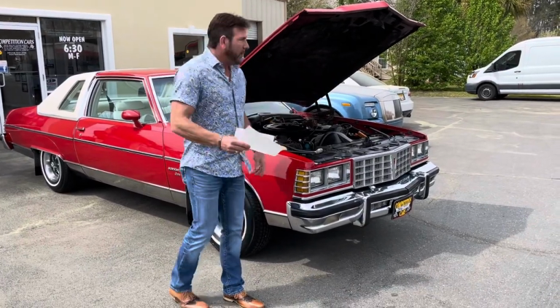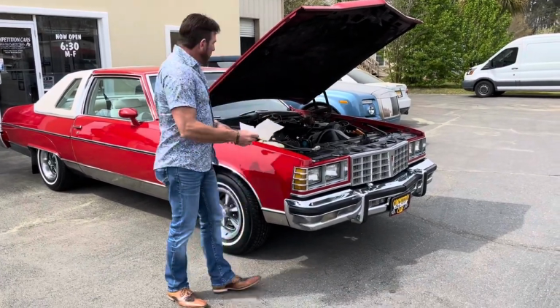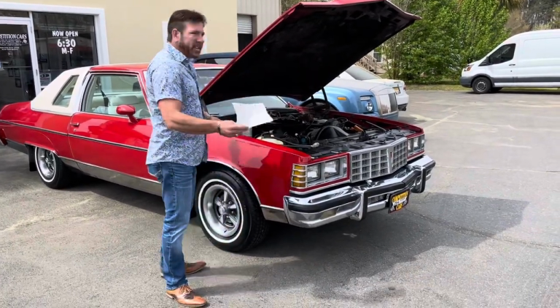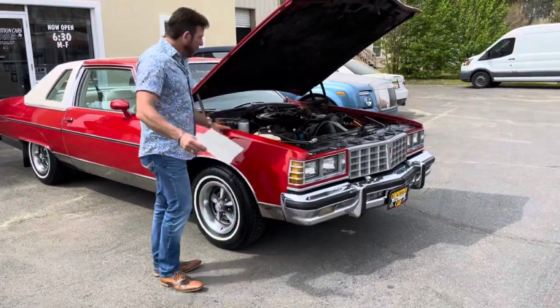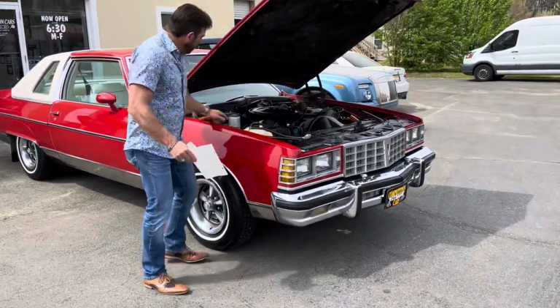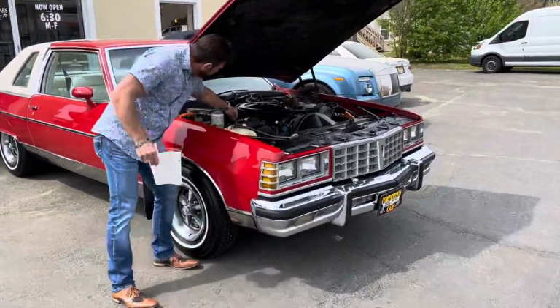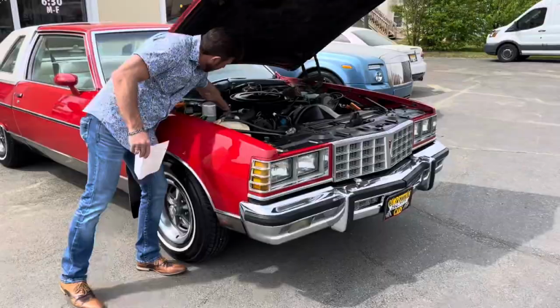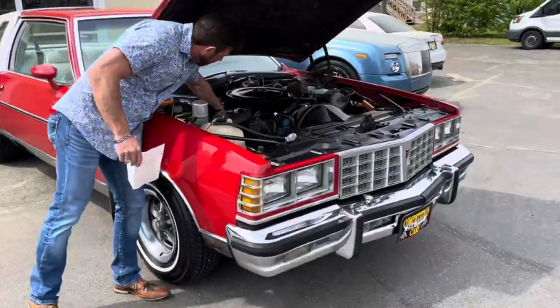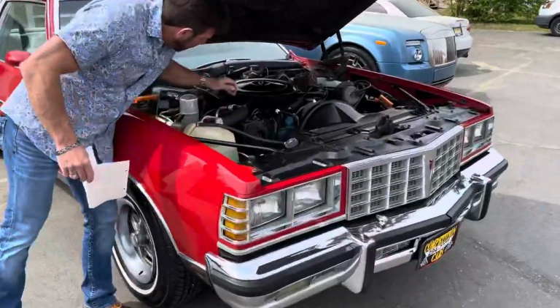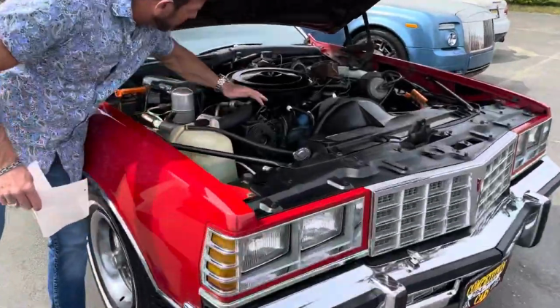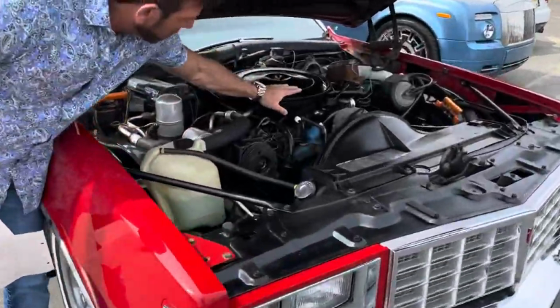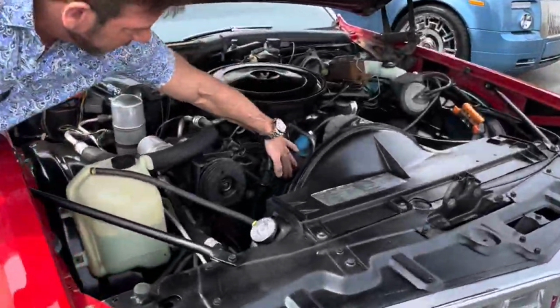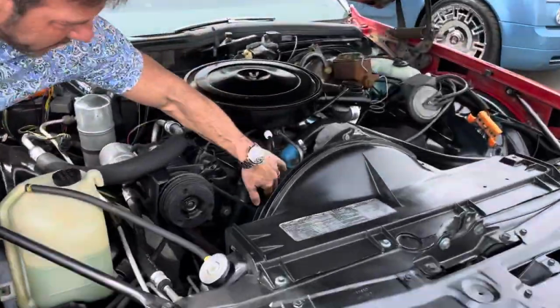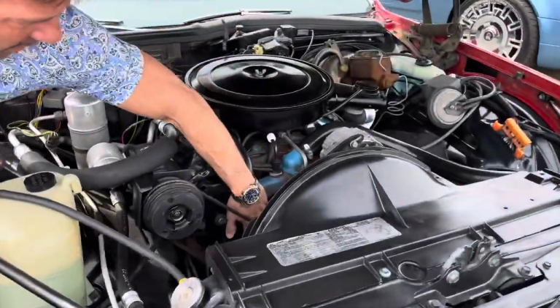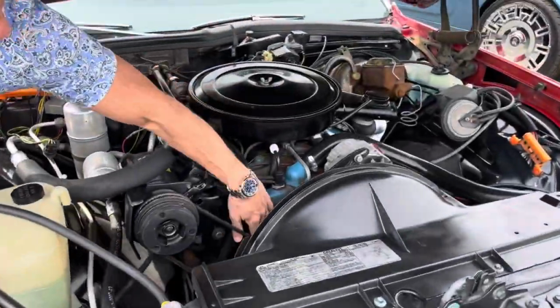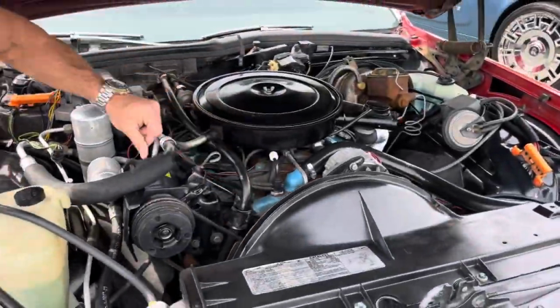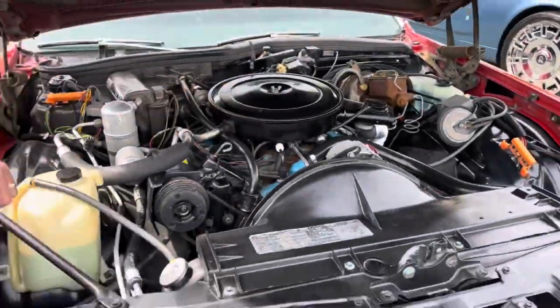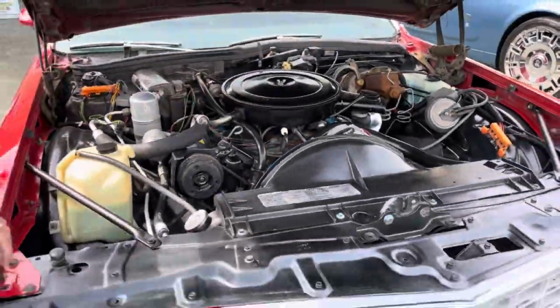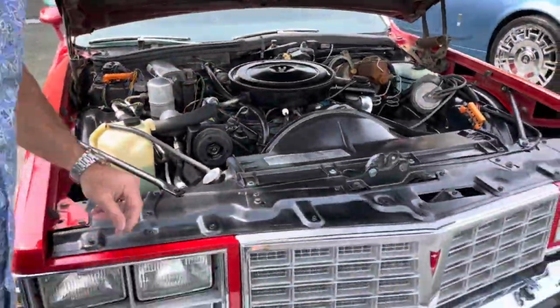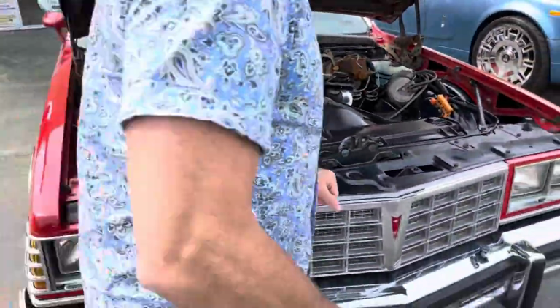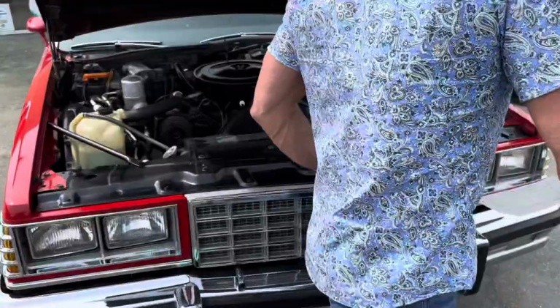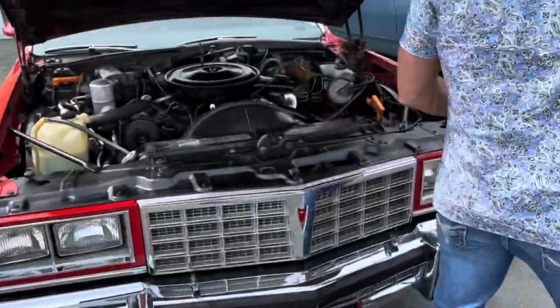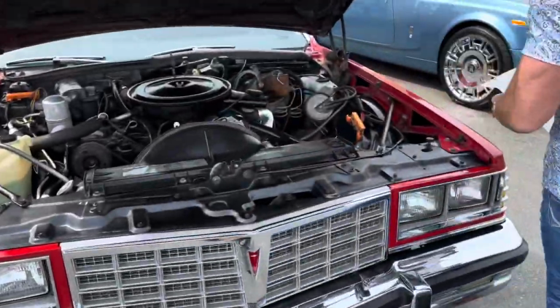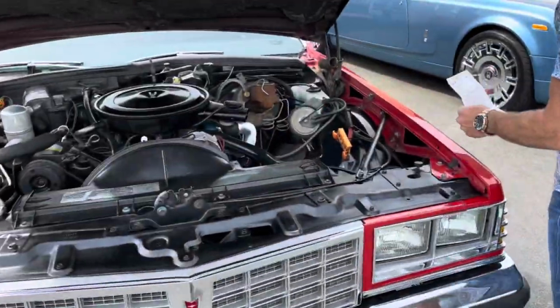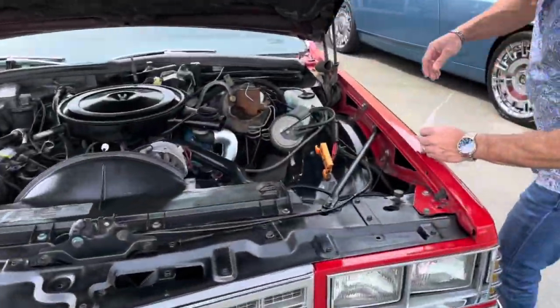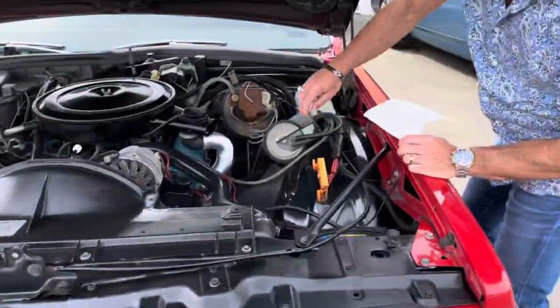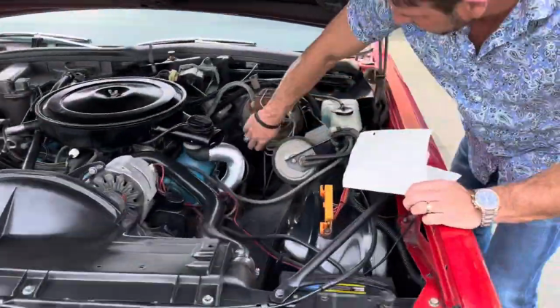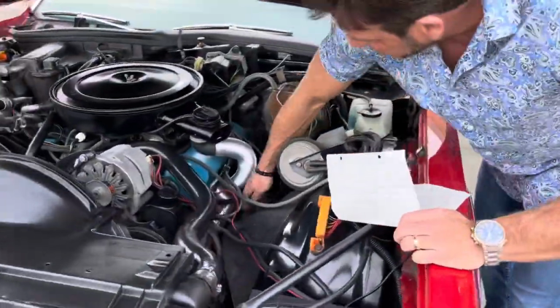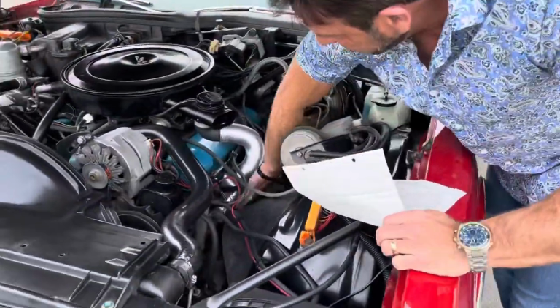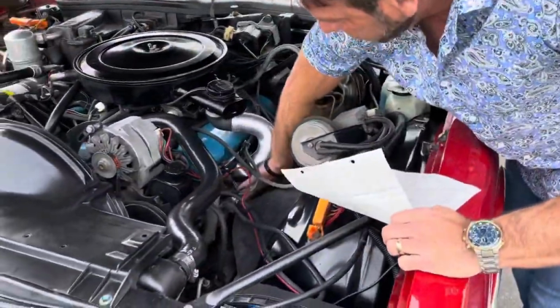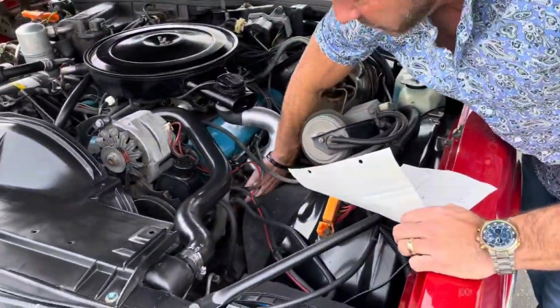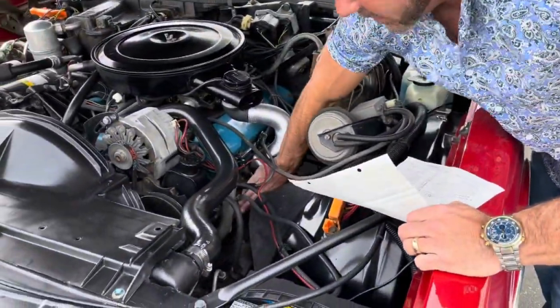We're going to look at this one out of the showroom. Everything is cold. The block, come around here — manifolds, cold to the touch.